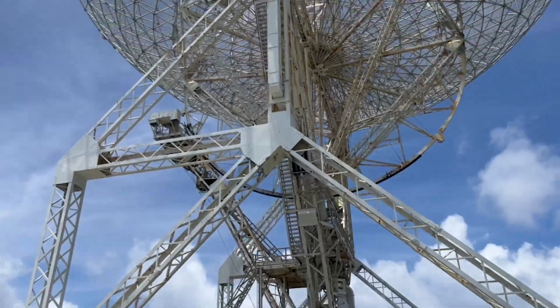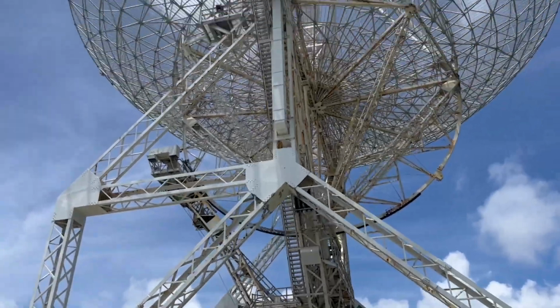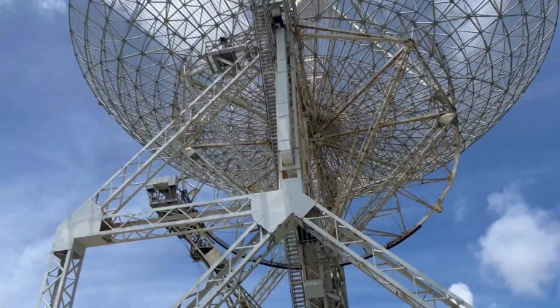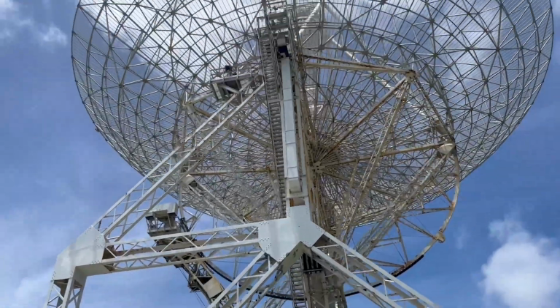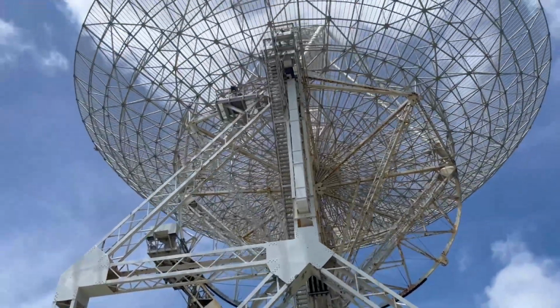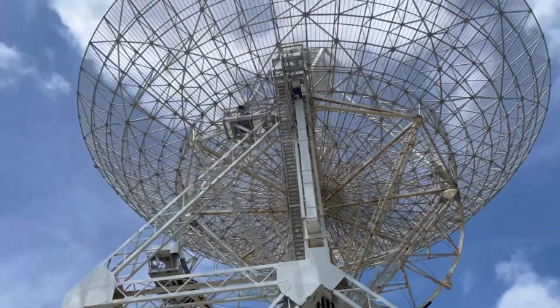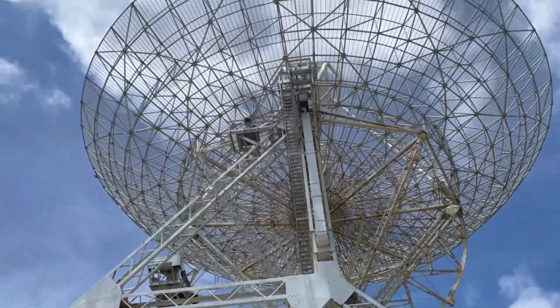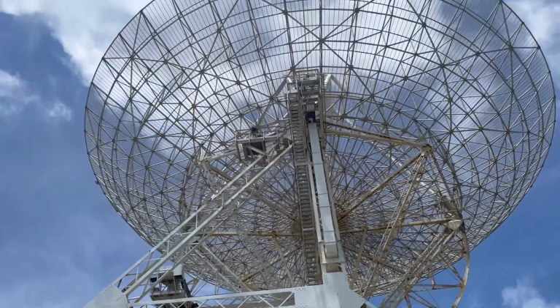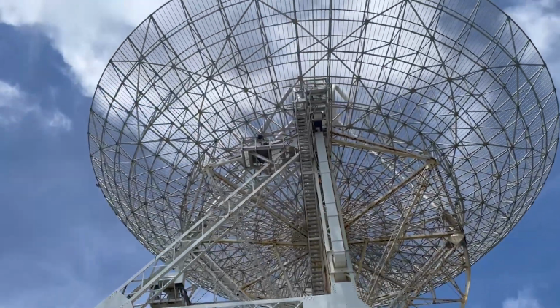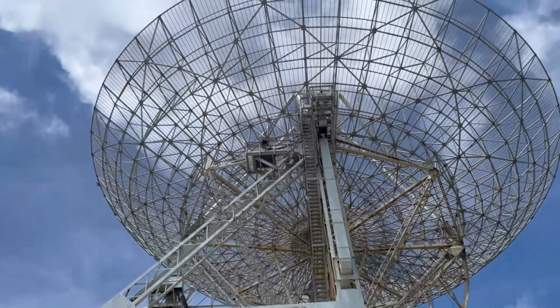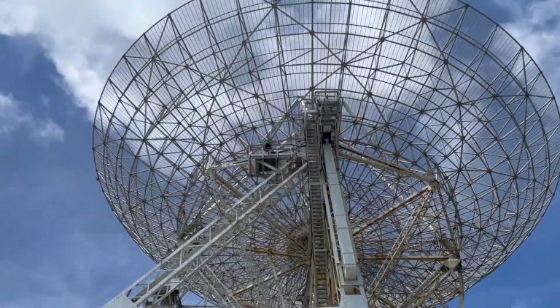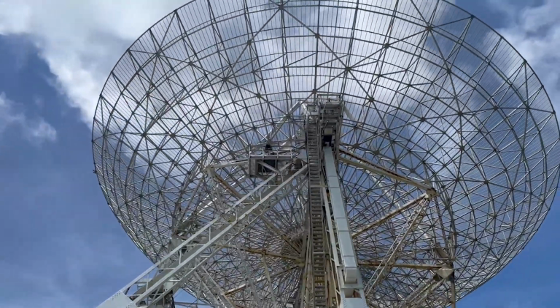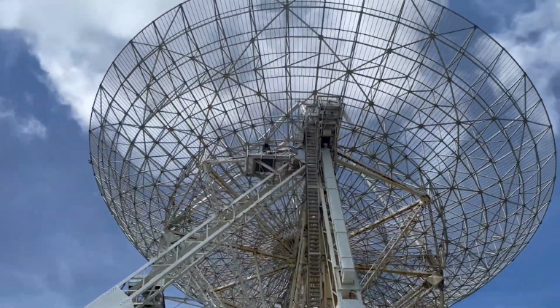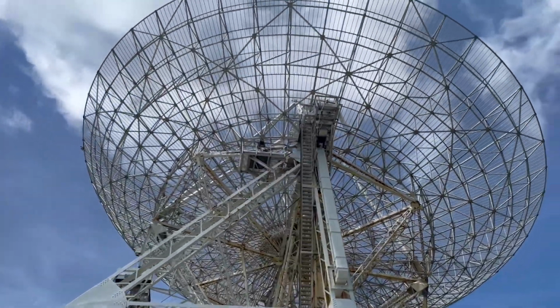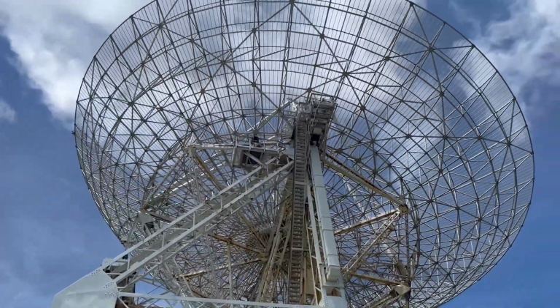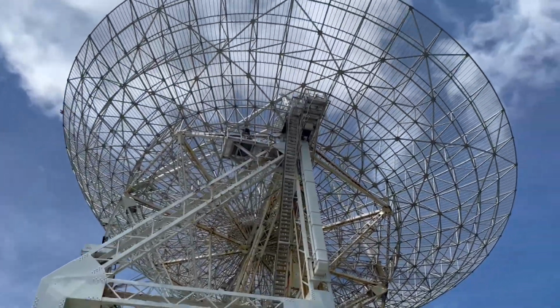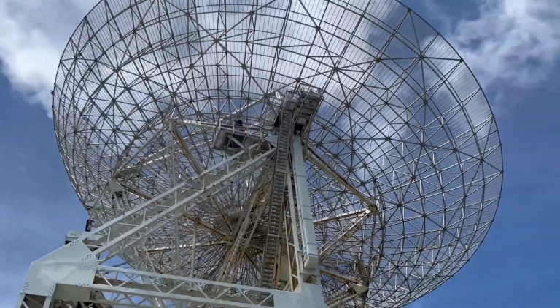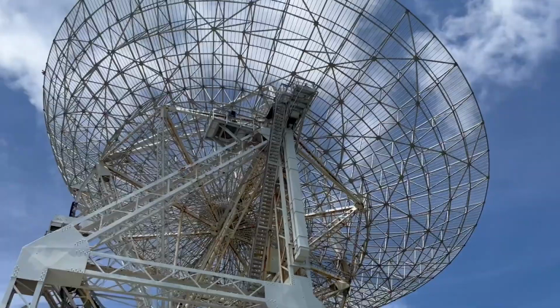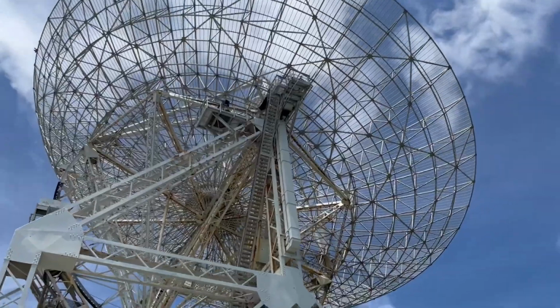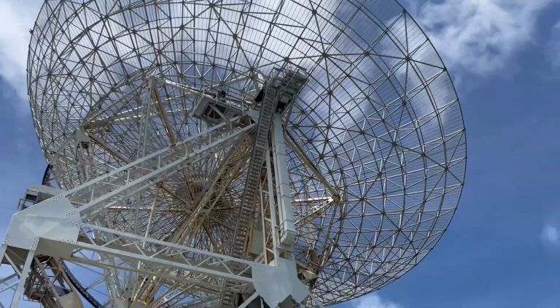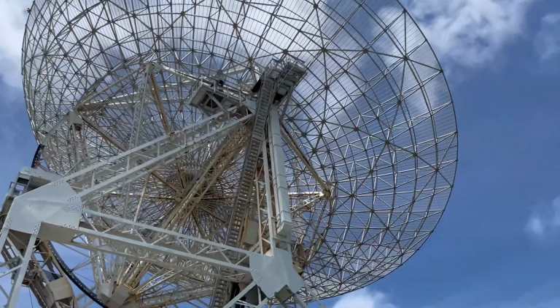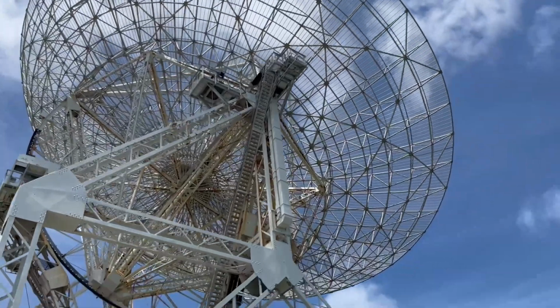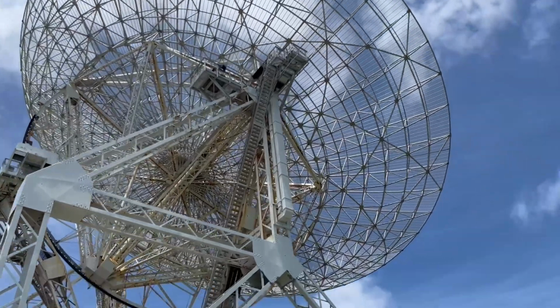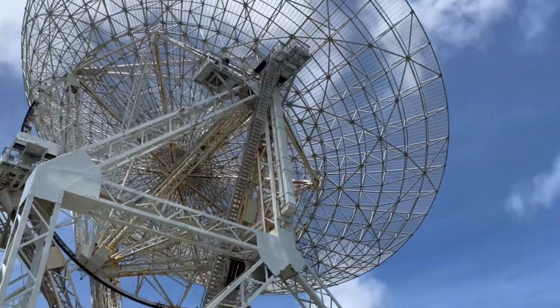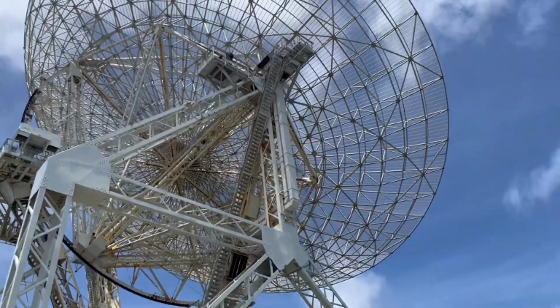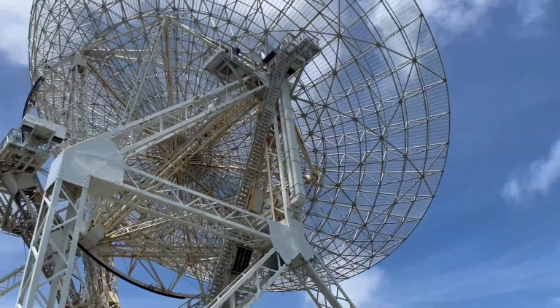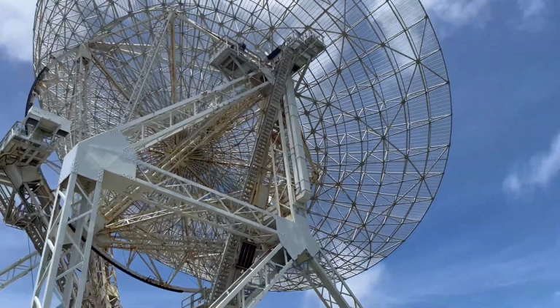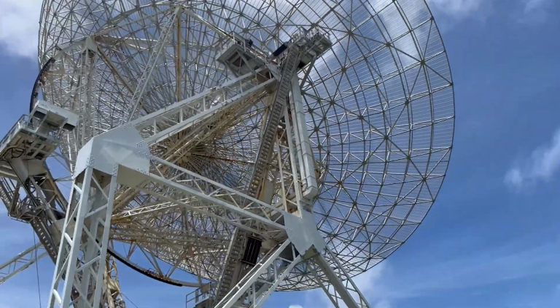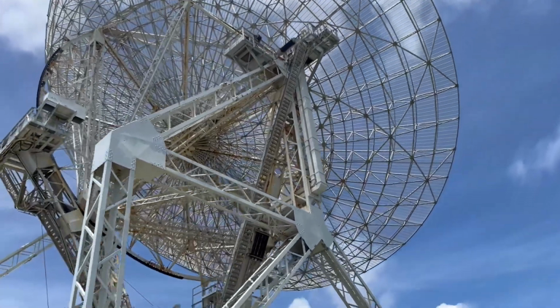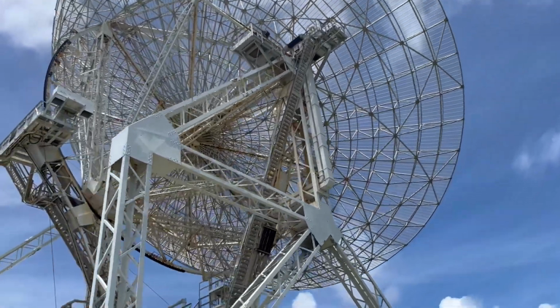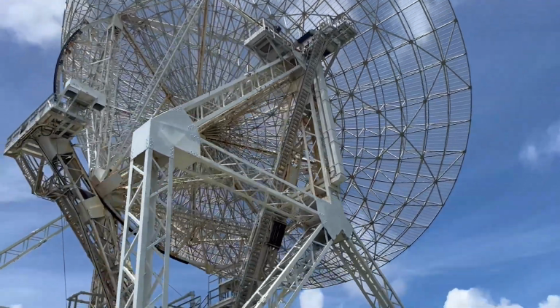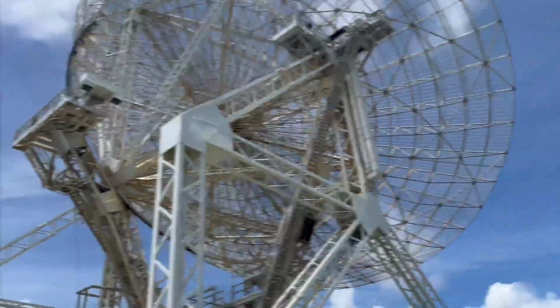Altair is the largest and most sensitive radar on Kwajalein Atoll. Operating at the lowest frequencies, it searches for targets at thousands of kilometers in range.